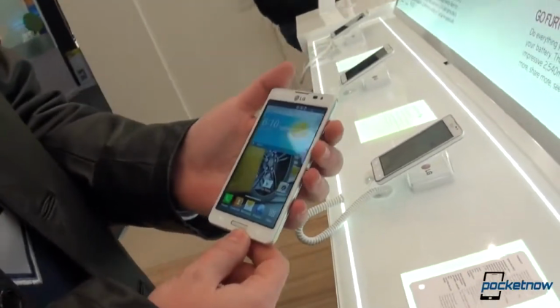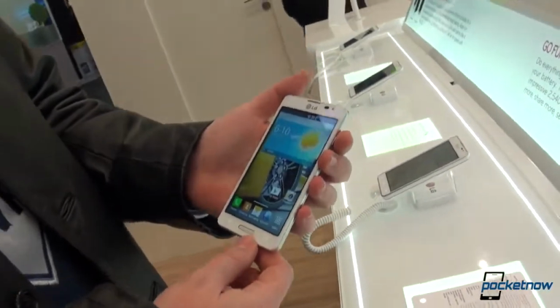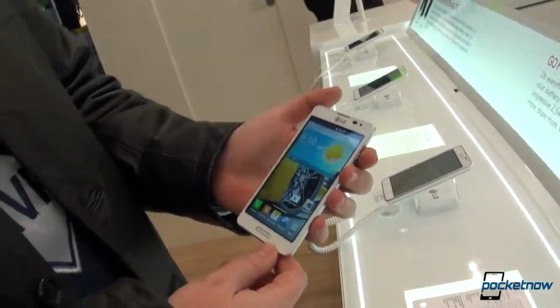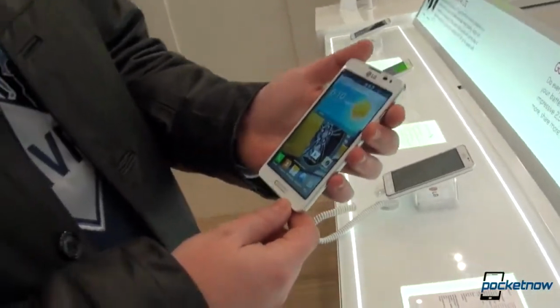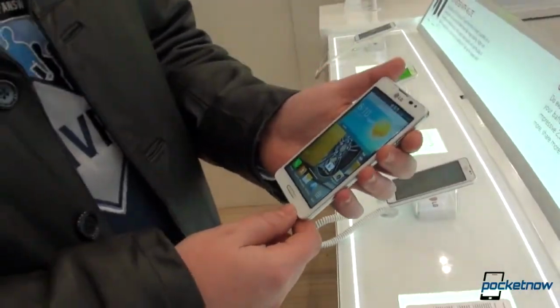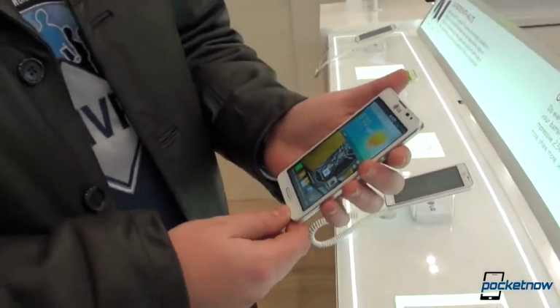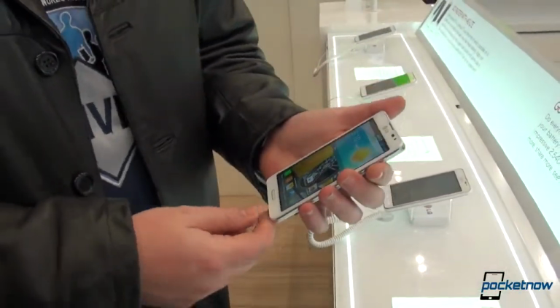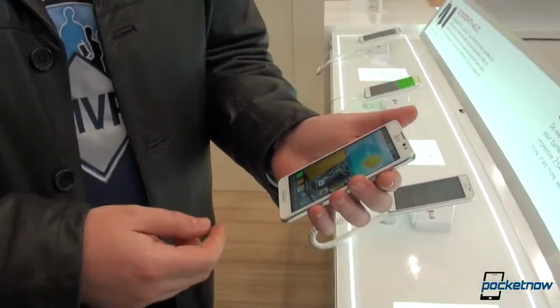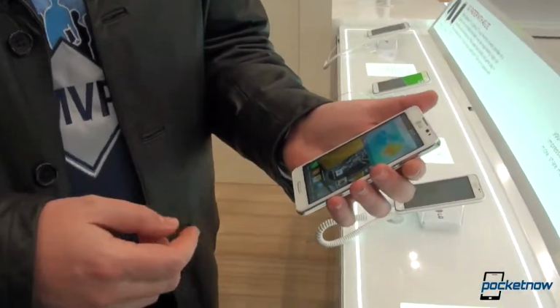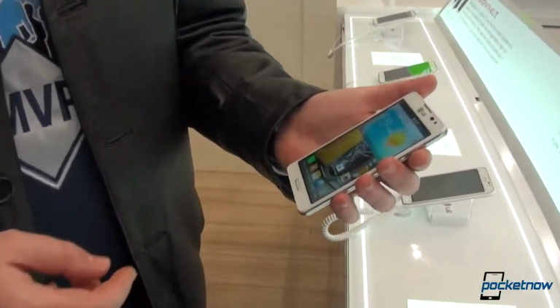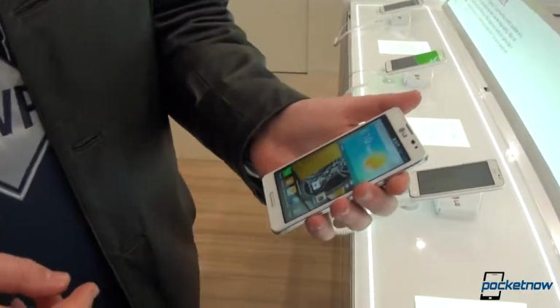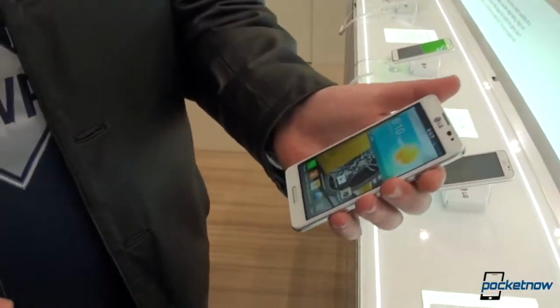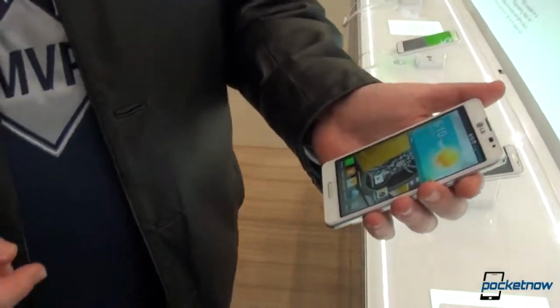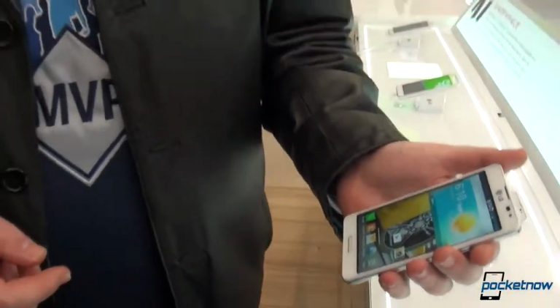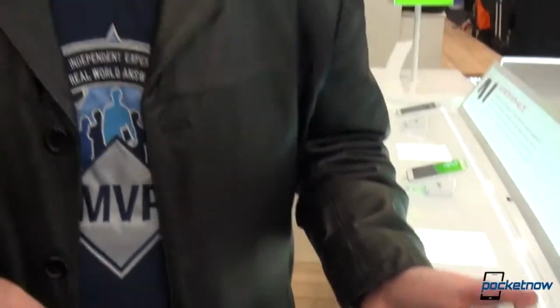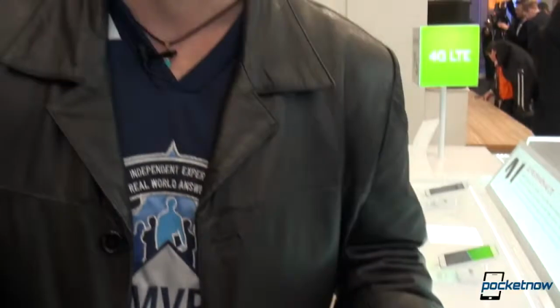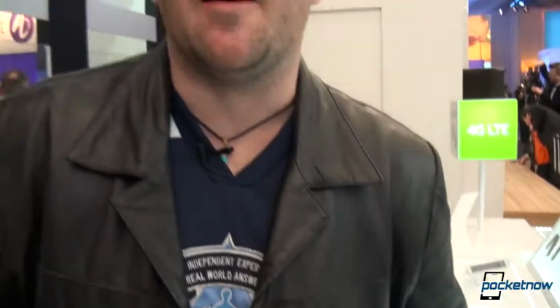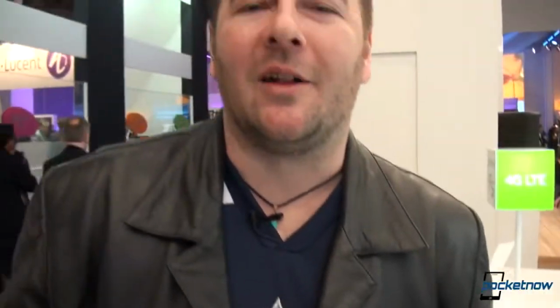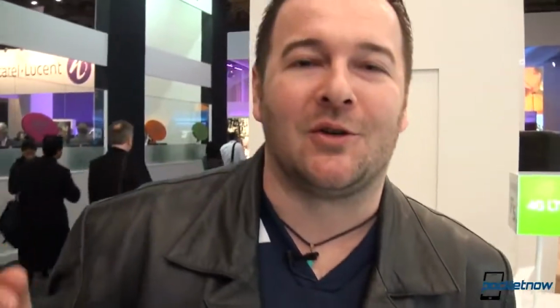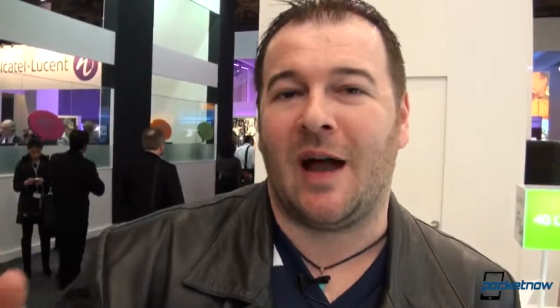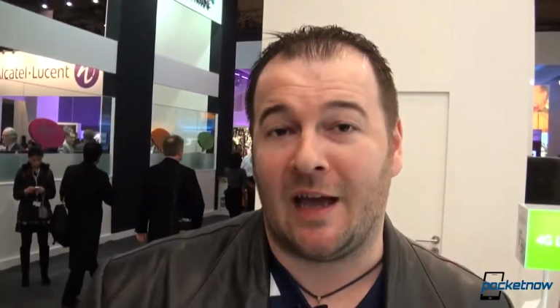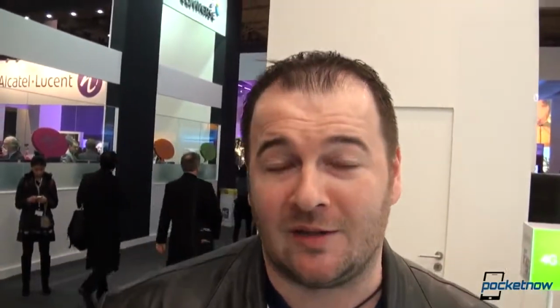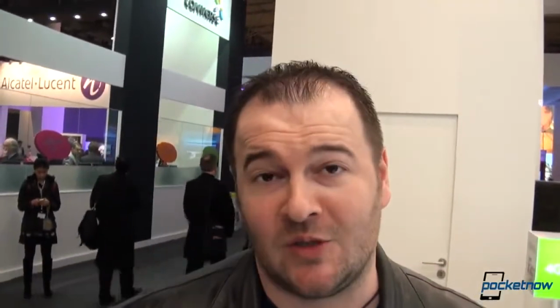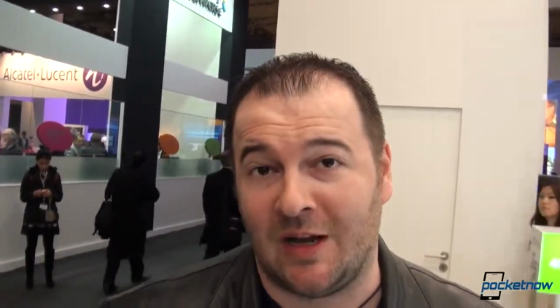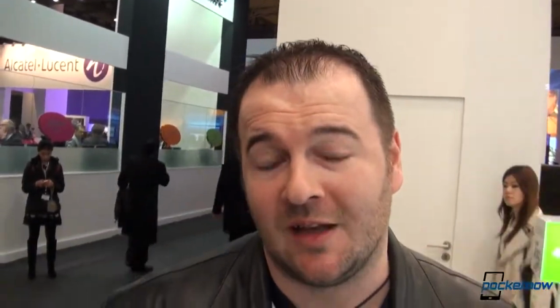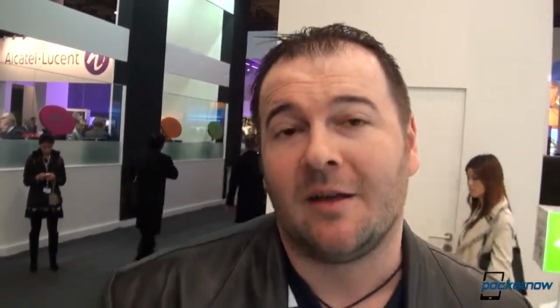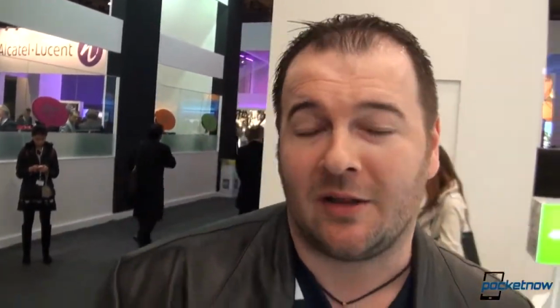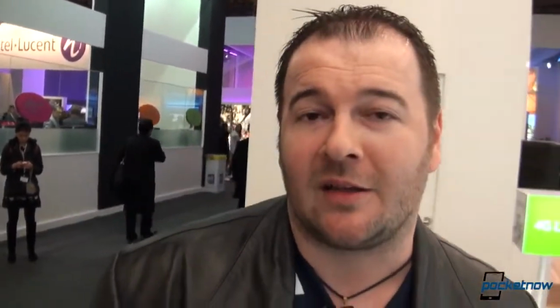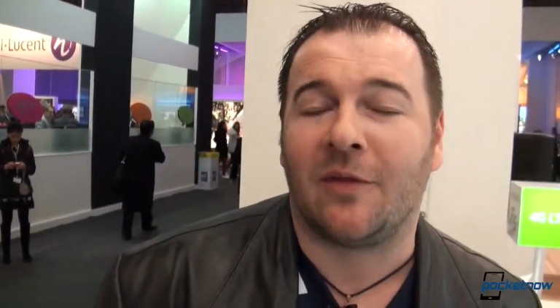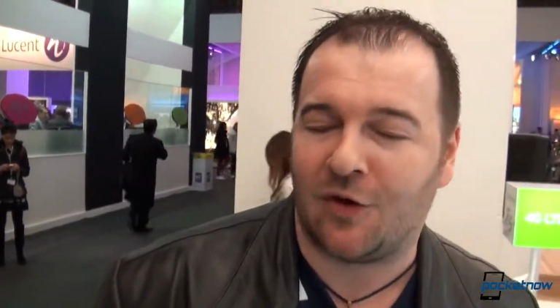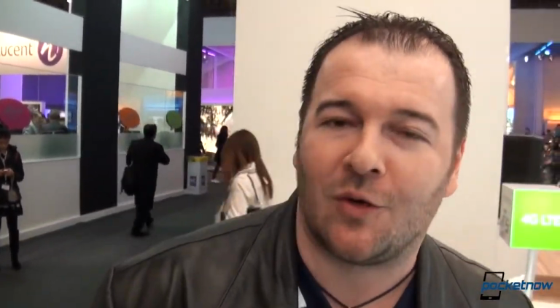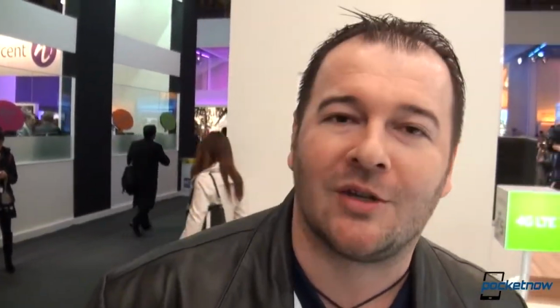So this is the higher end among the F-phones — we have the F5, this is the F7. I am Anton from Pocketnow.com, and Michael Fisher is behind the camera — tongue twister names. Pocketnow.com, thank you very much for watching.